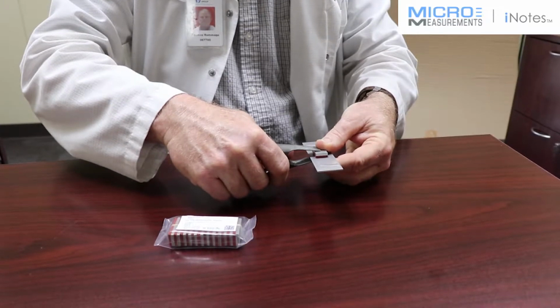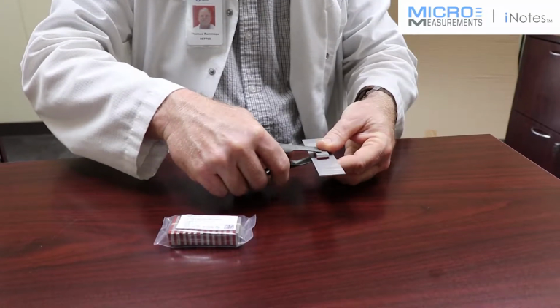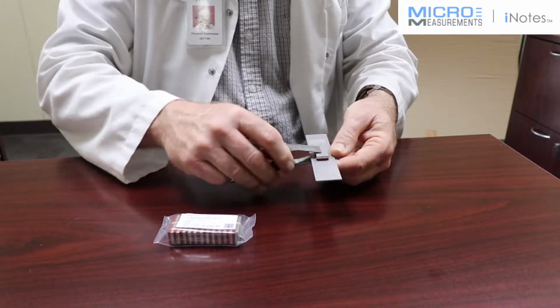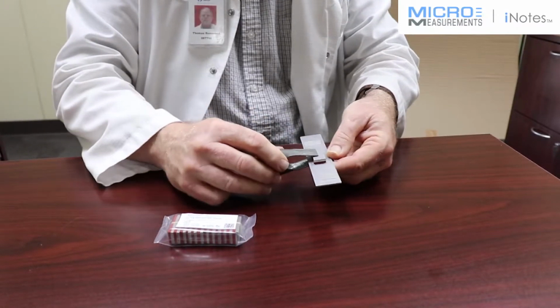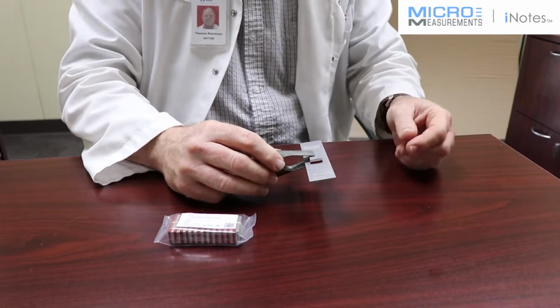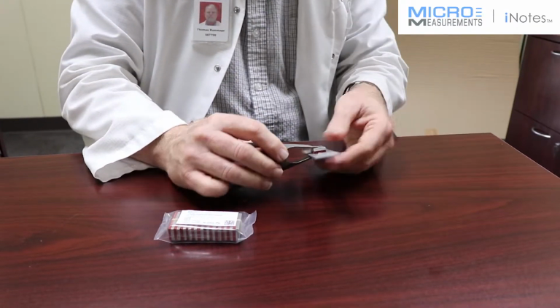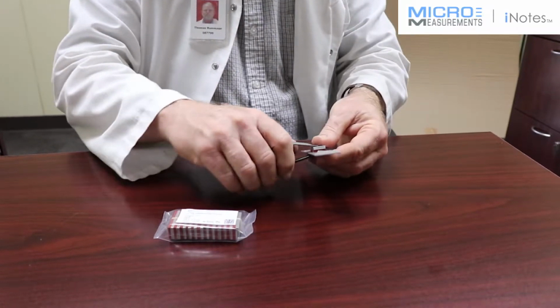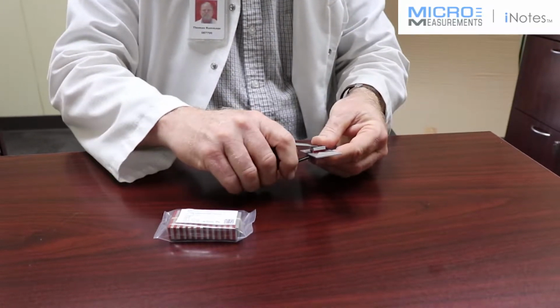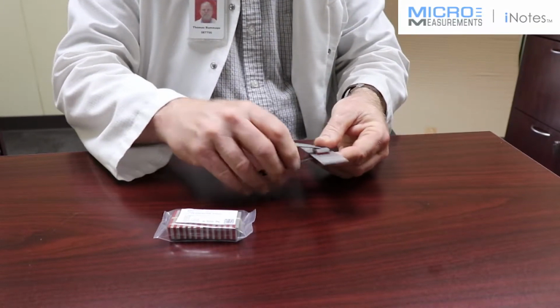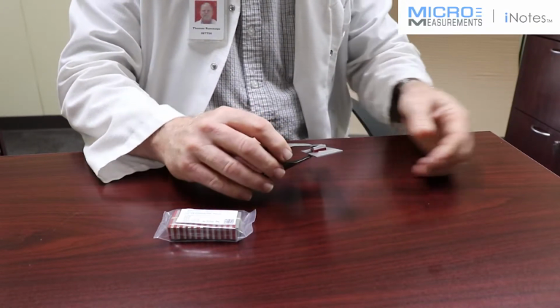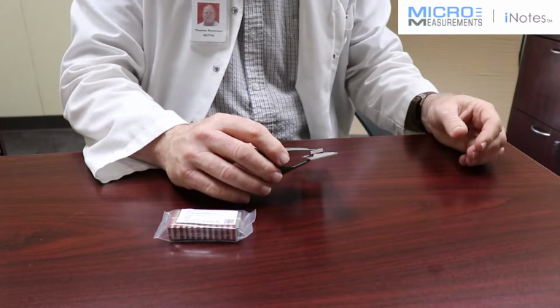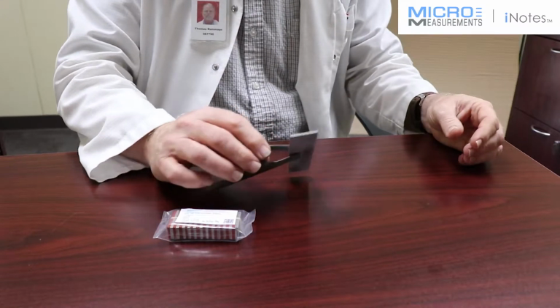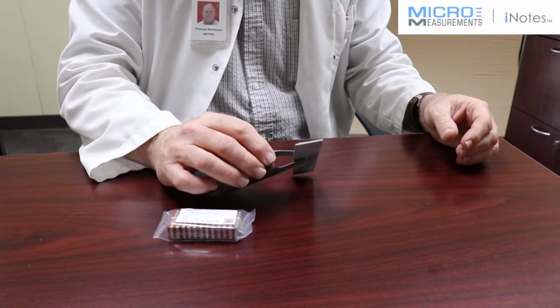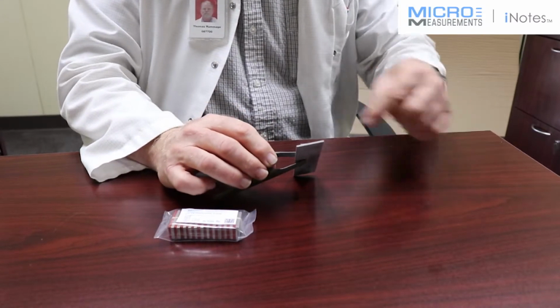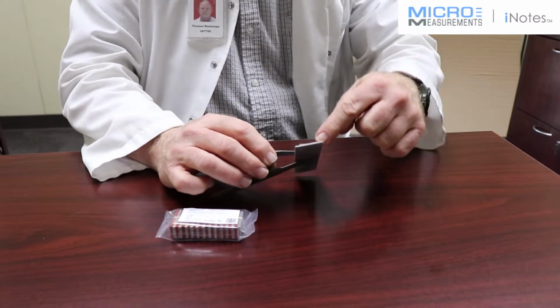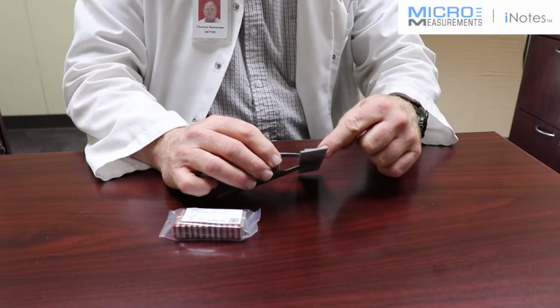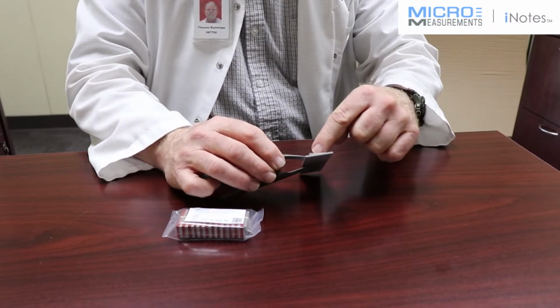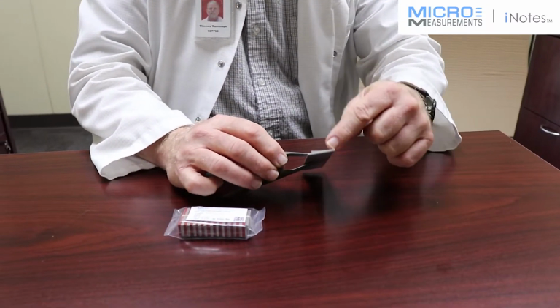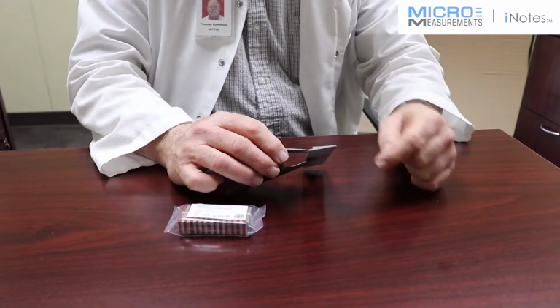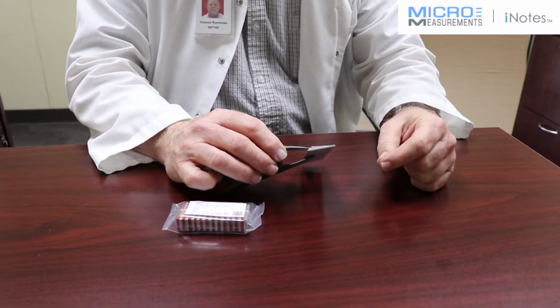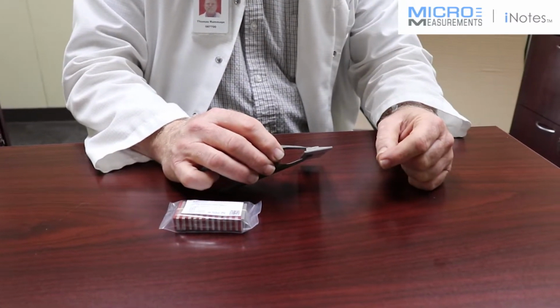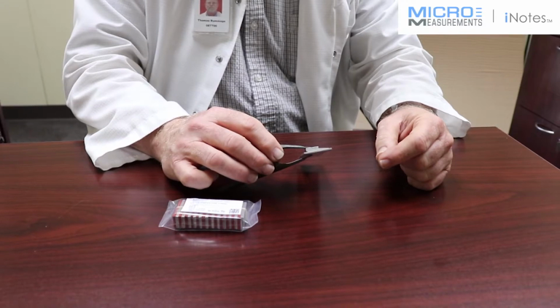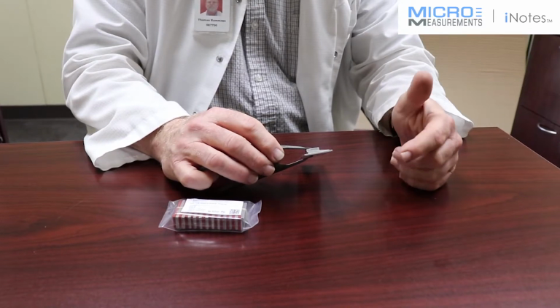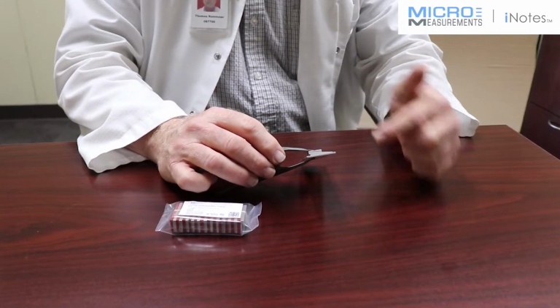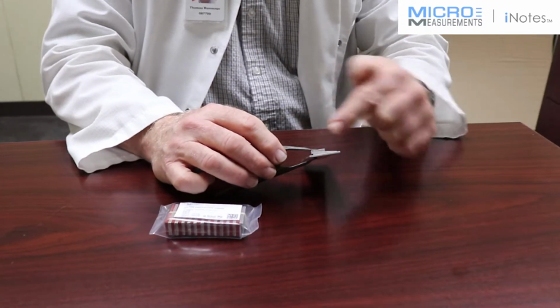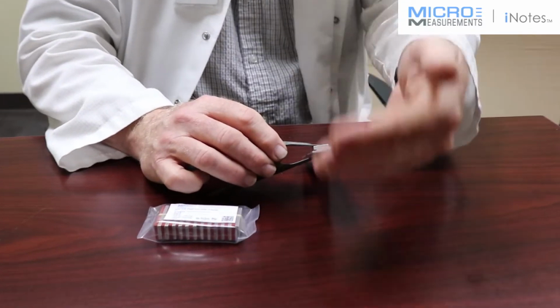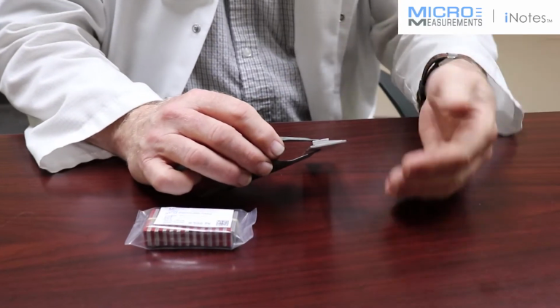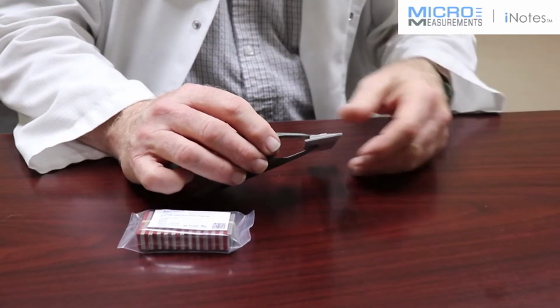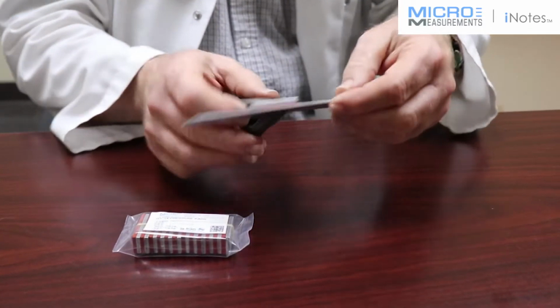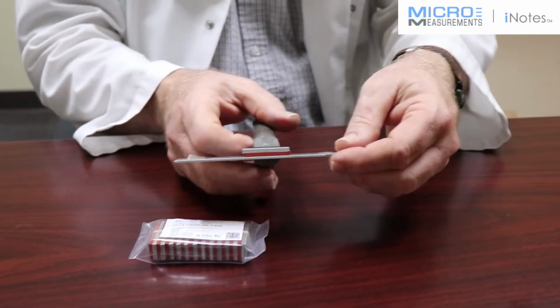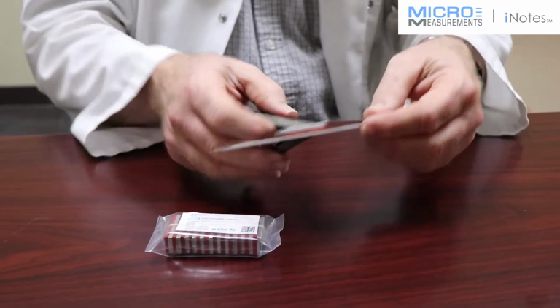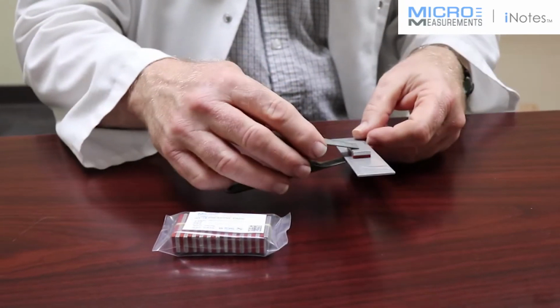If you have a curved surface, then you'd have to appropriately bend or form the aluminum backing plate. We're also making sure that the aluminum backing plate and the beam that it's bonded to are clamped evenly, so they should be parallel to one another in both directions.